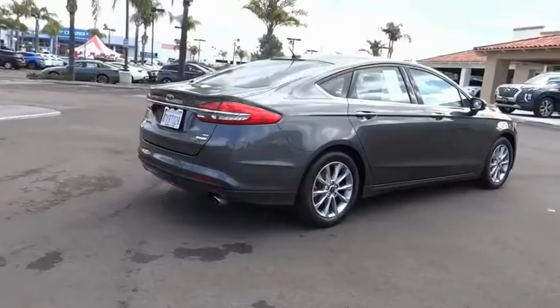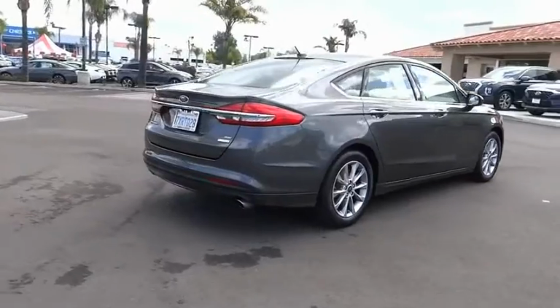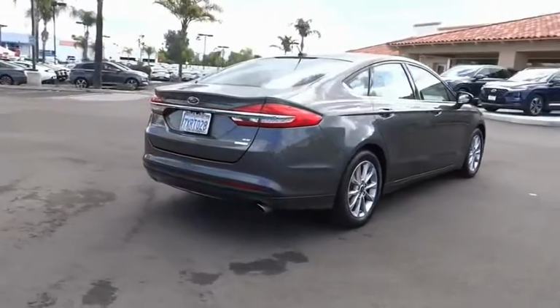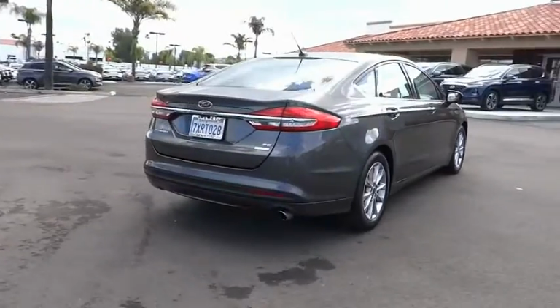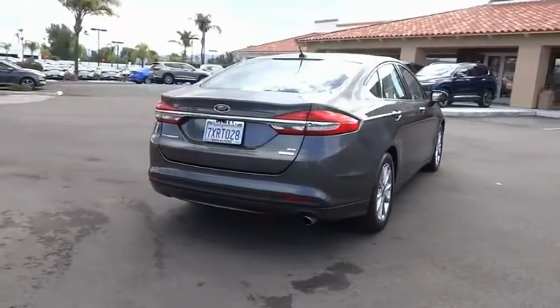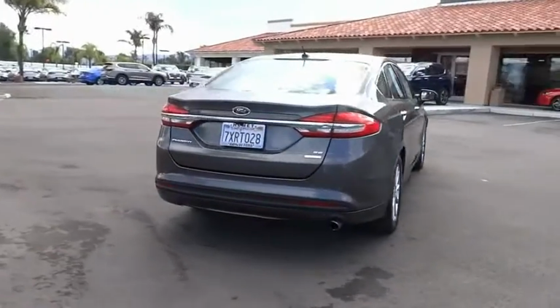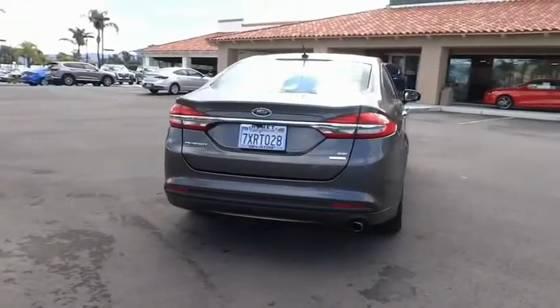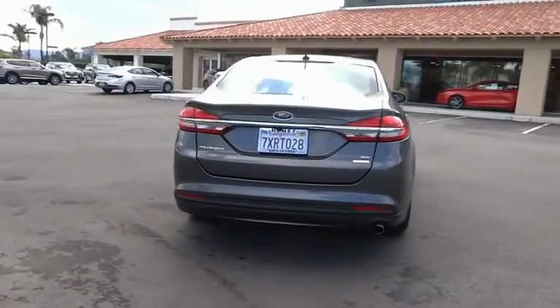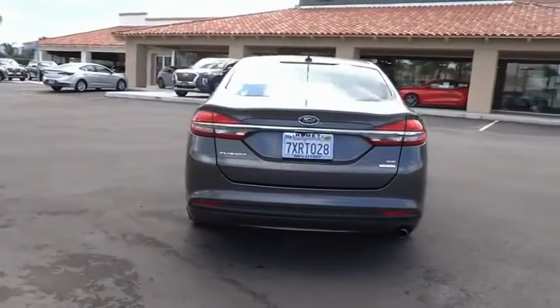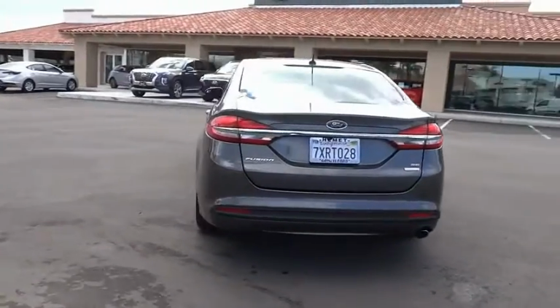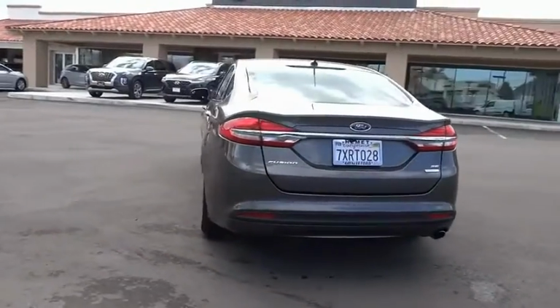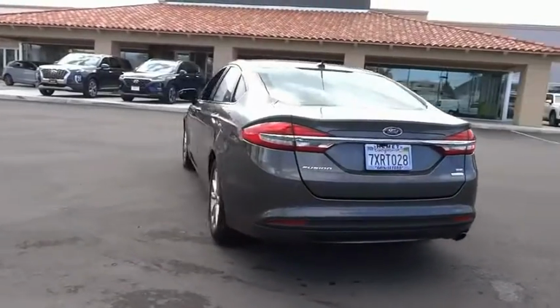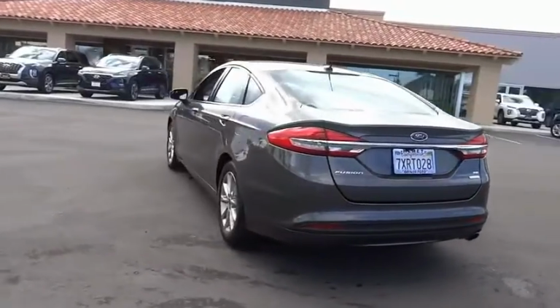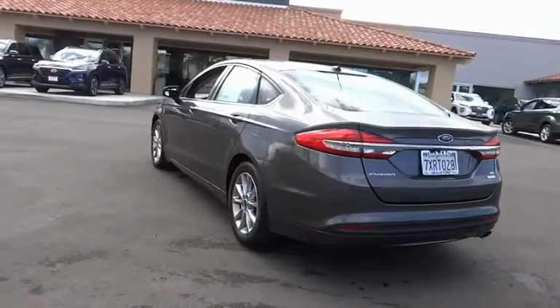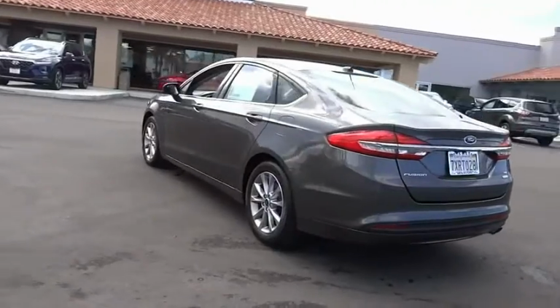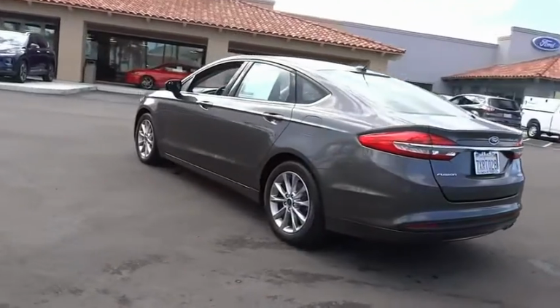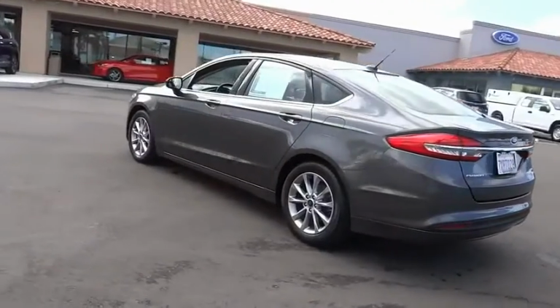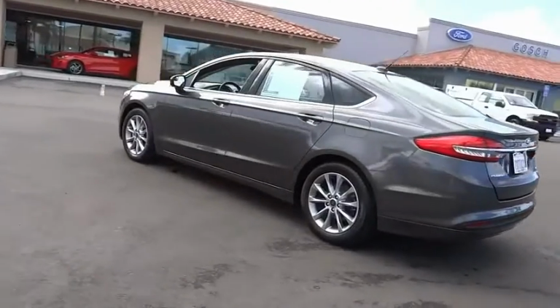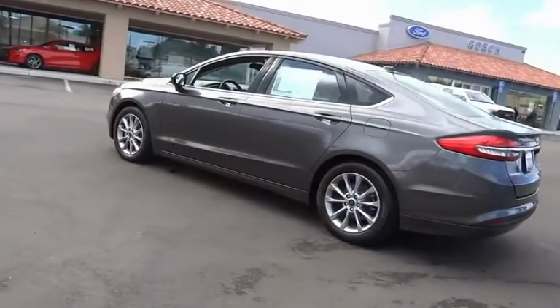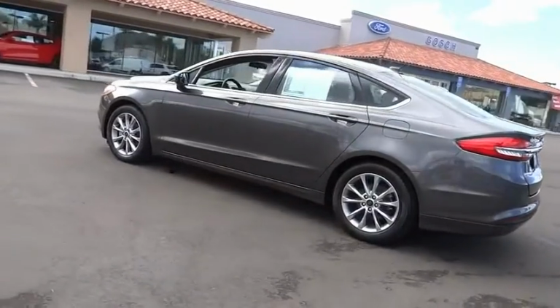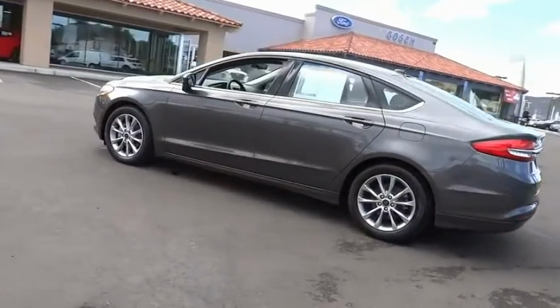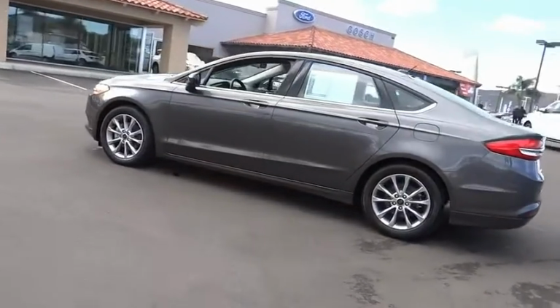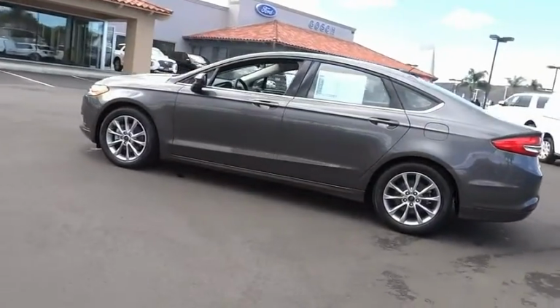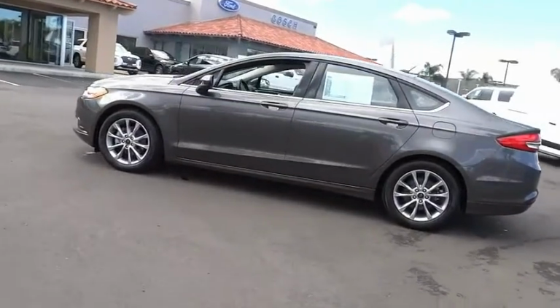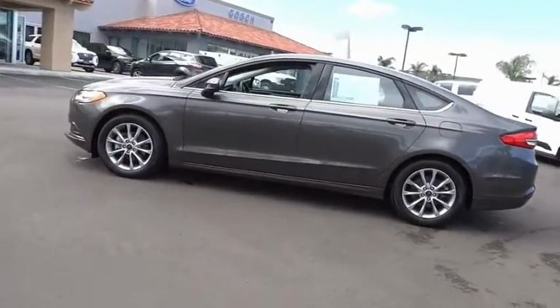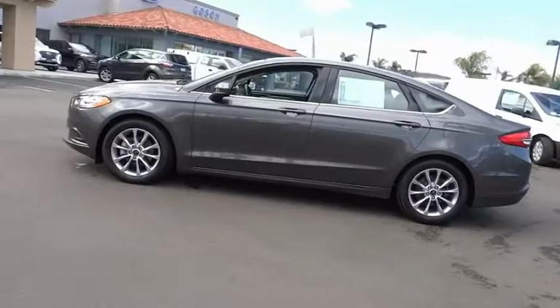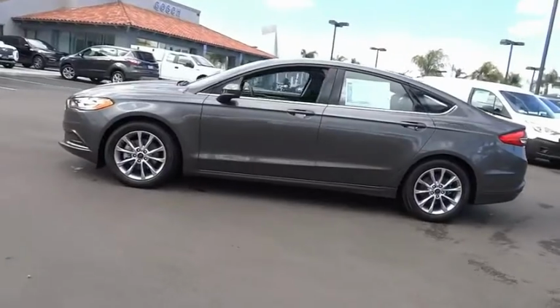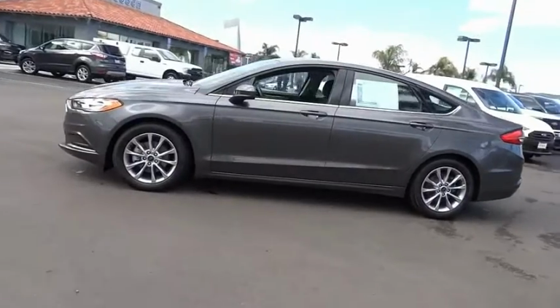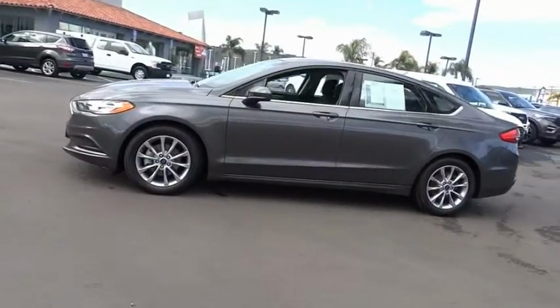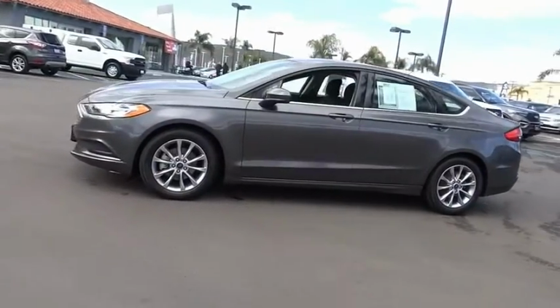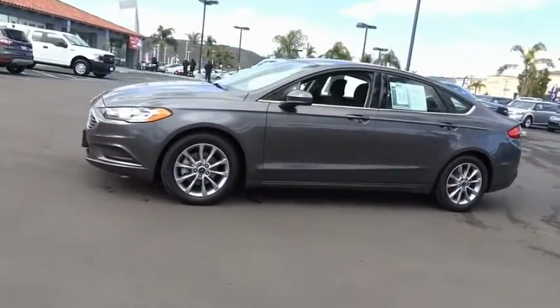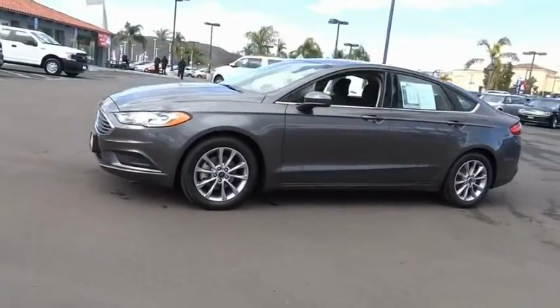Electronic stability control, brake assist, traction control, remote keyless entry, four-wheel disc brakes, speed control, rear window defroster, security system, low tire pressure warning, trip computer.